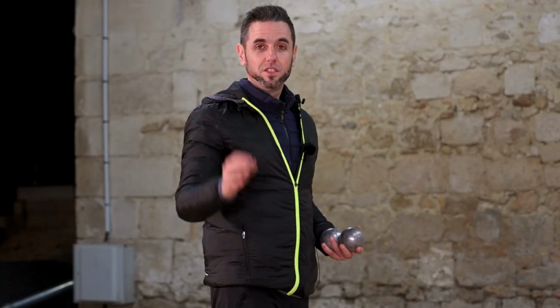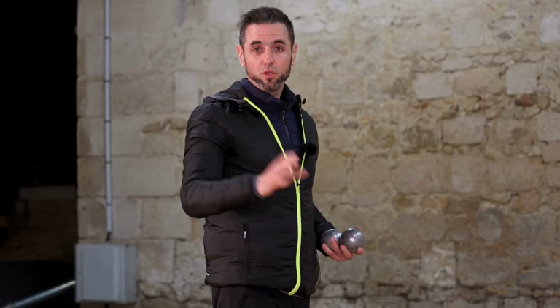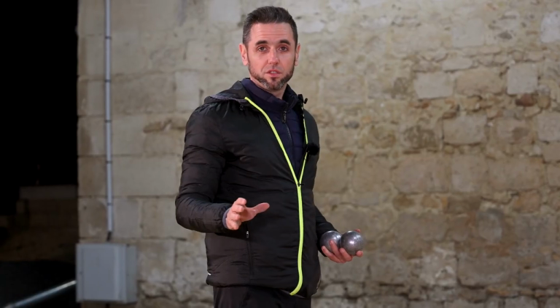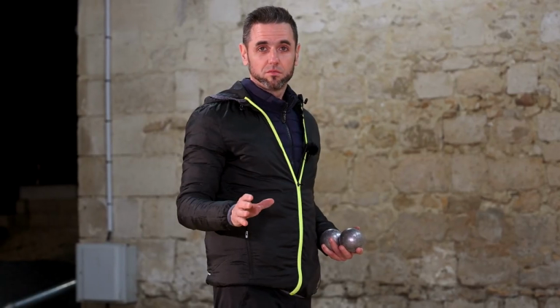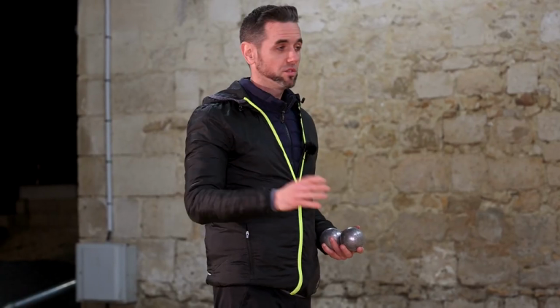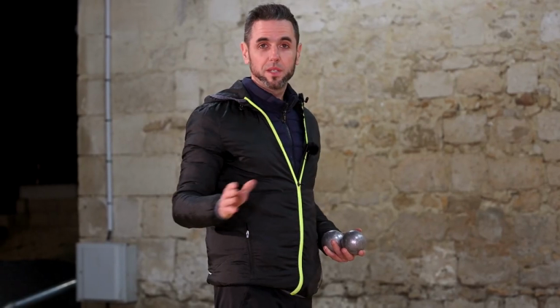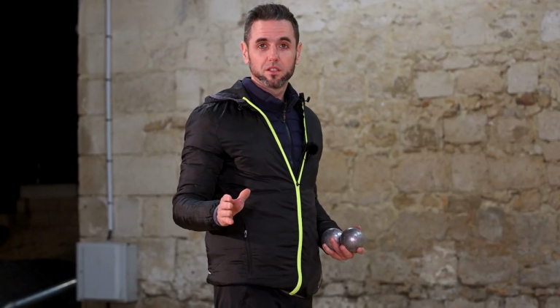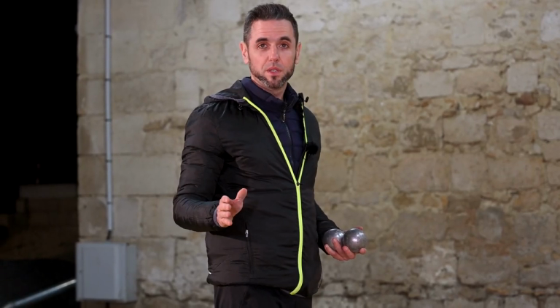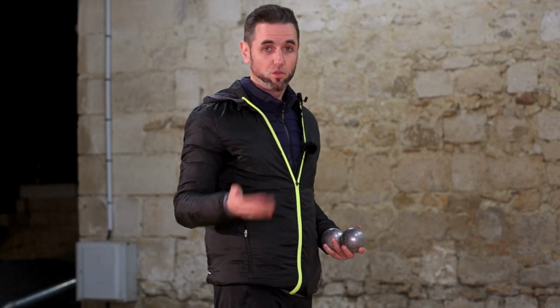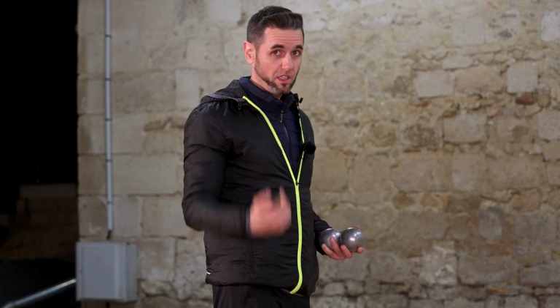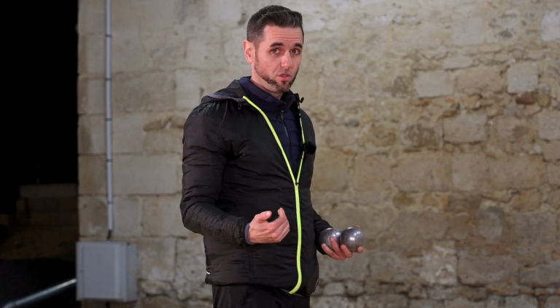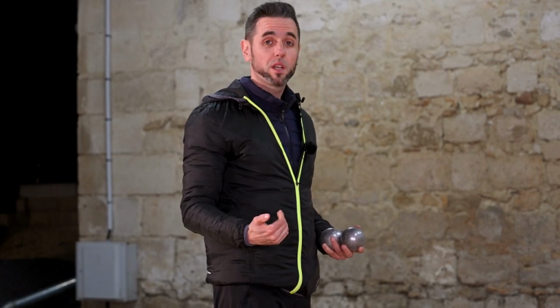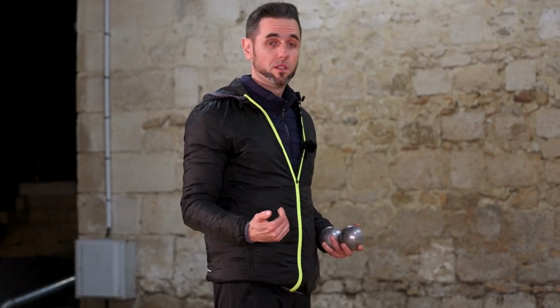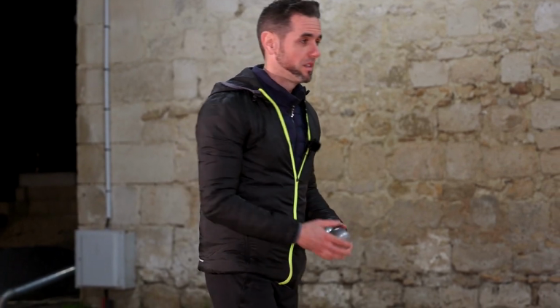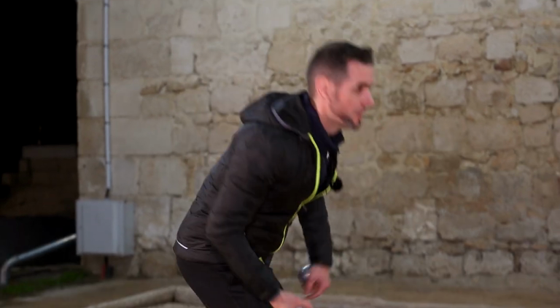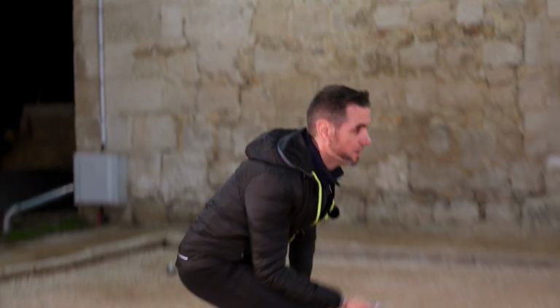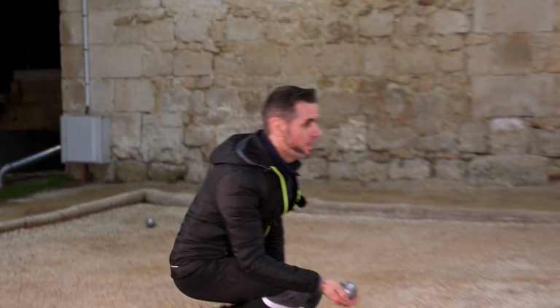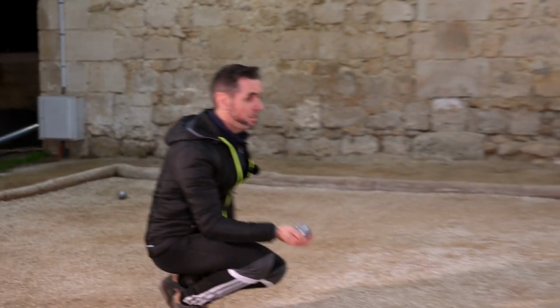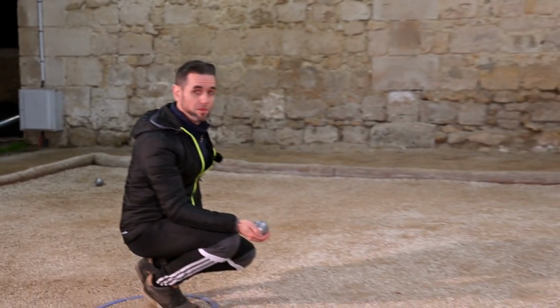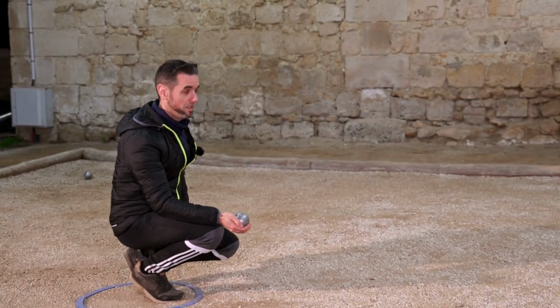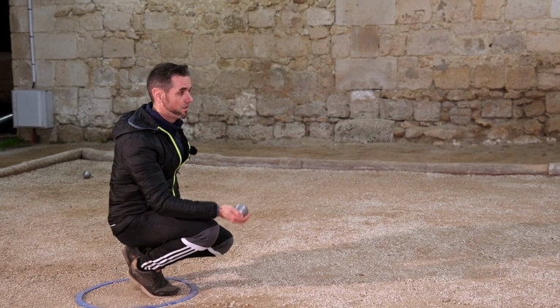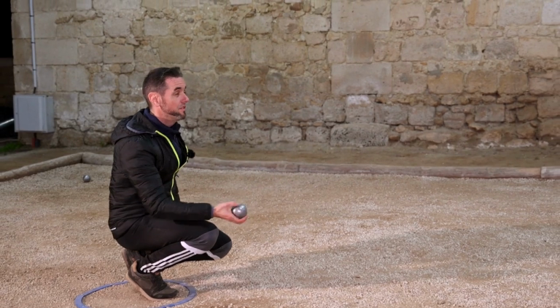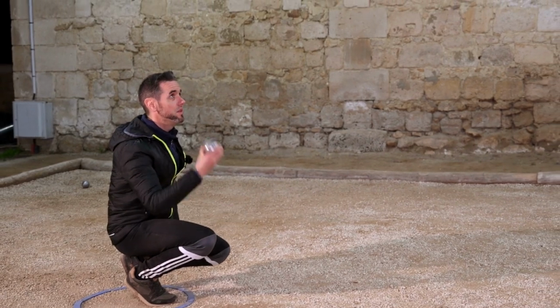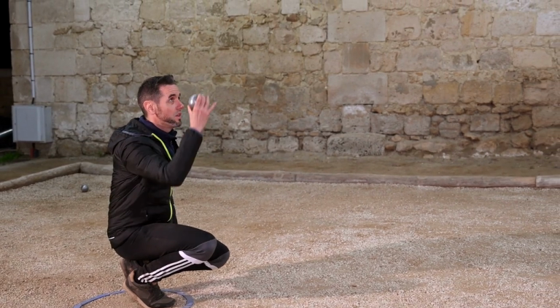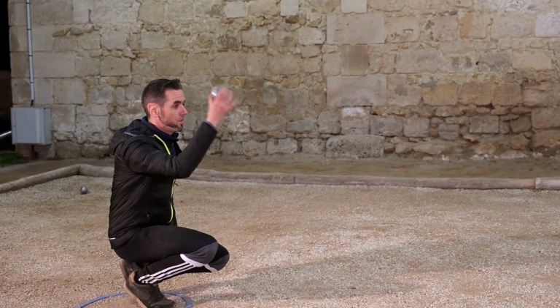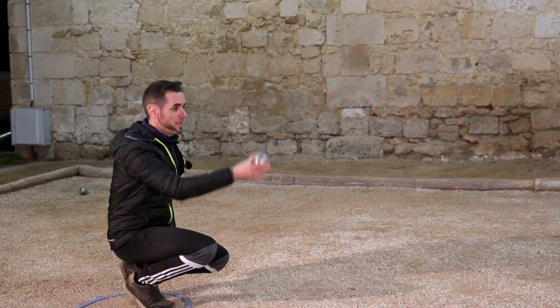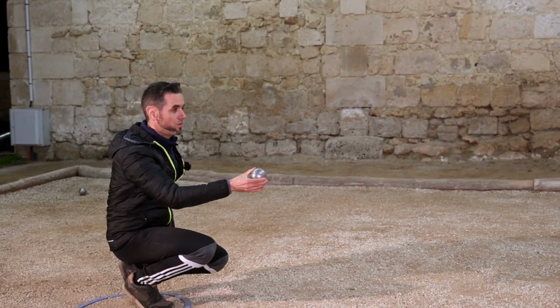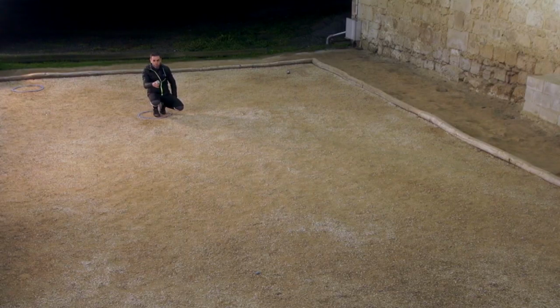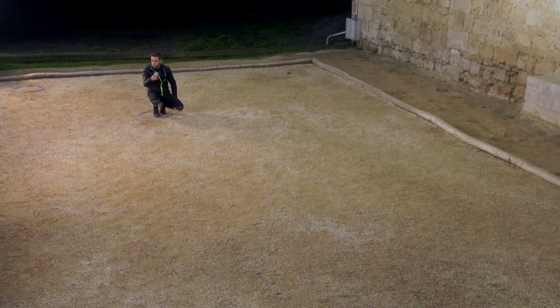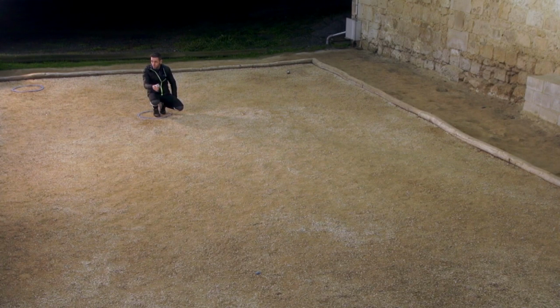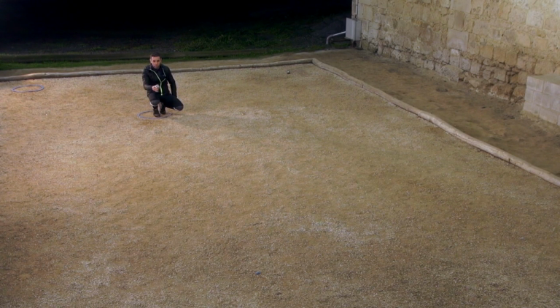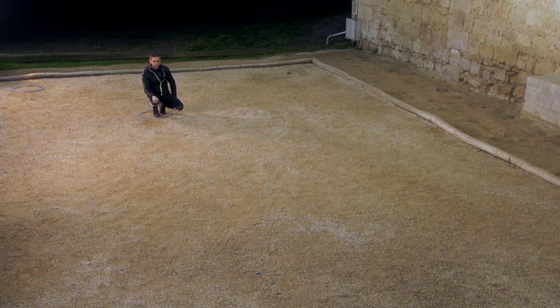If it's a short distance — say between 6 and 8 meters — I advise you to lob from a squatting position. To do that, I recommend you visualize the curve that you want to give your boule so that it falls as close as possible to the jack.